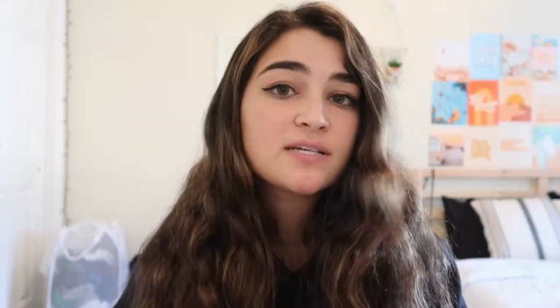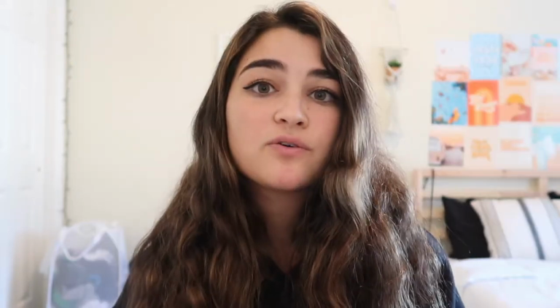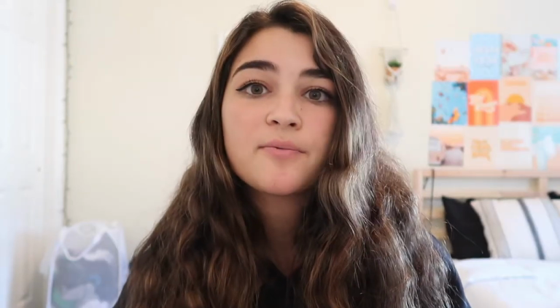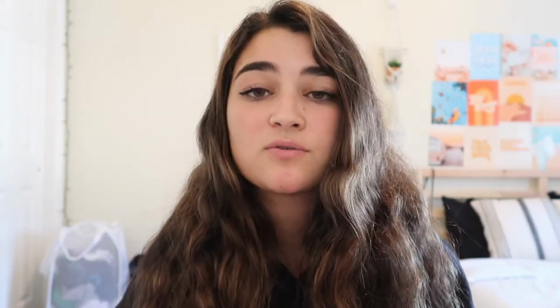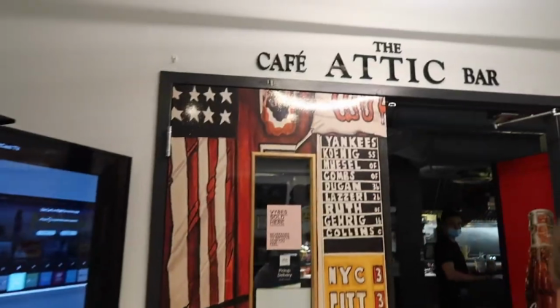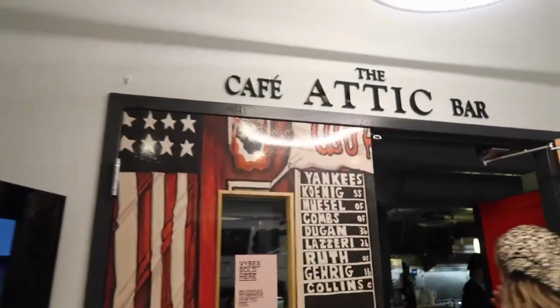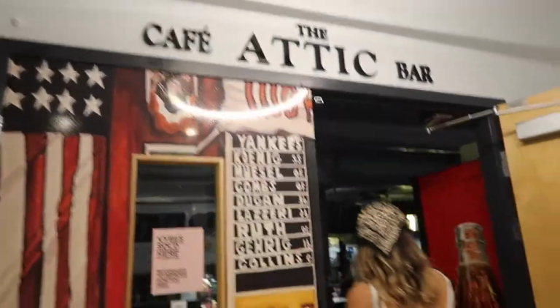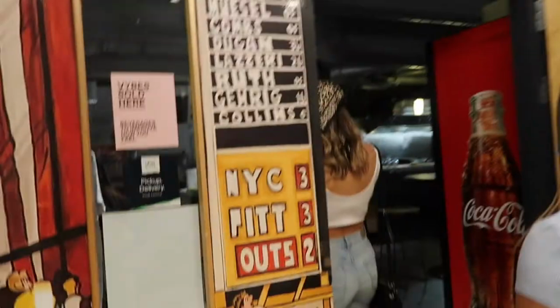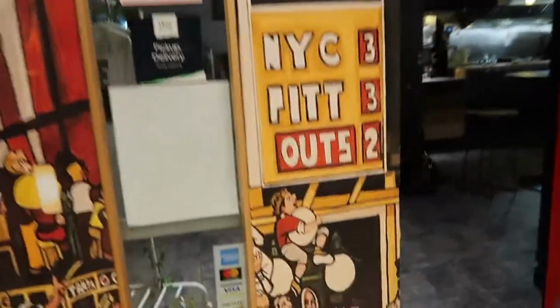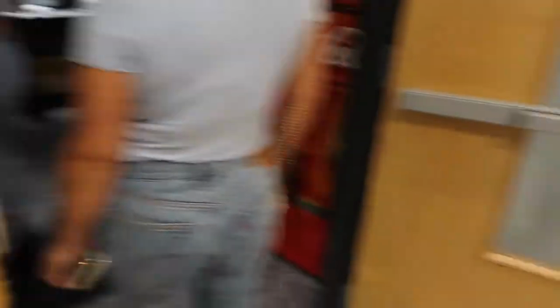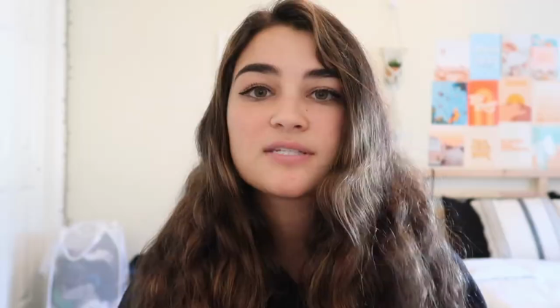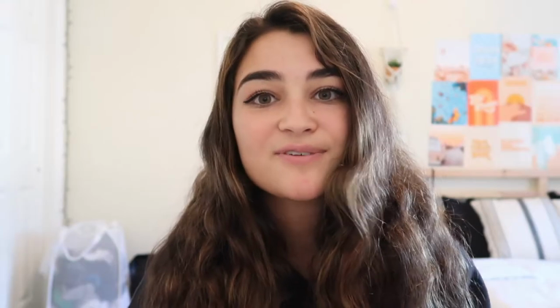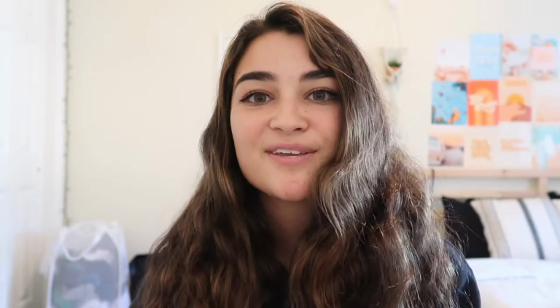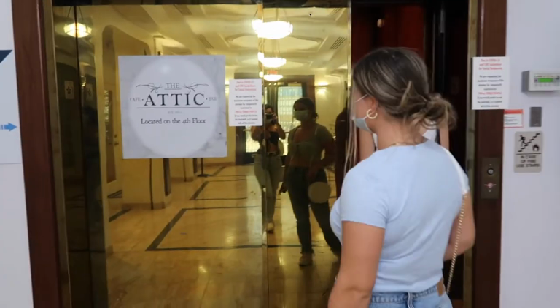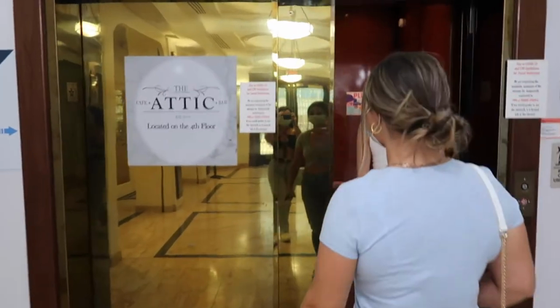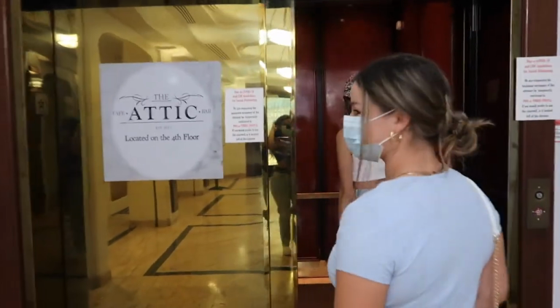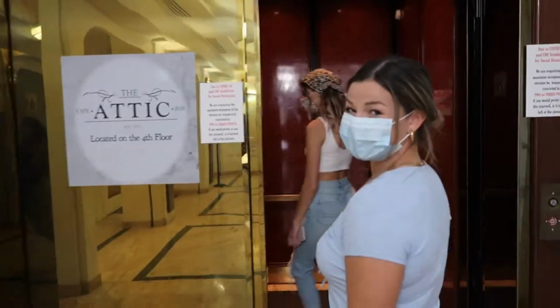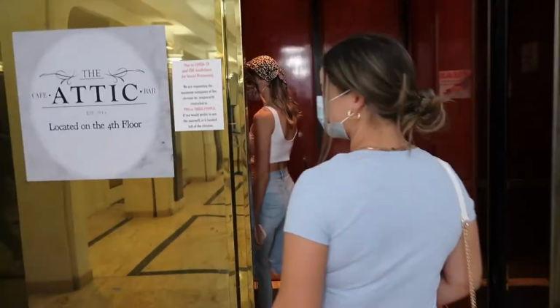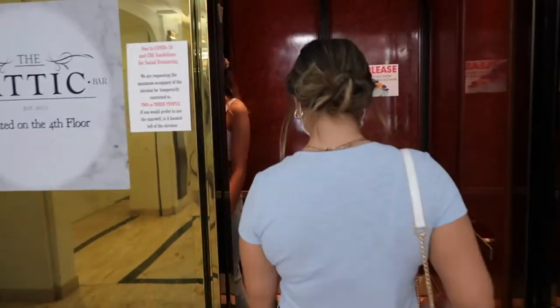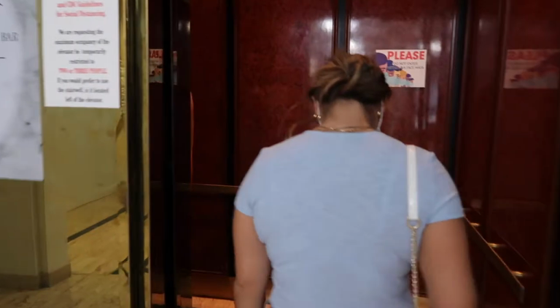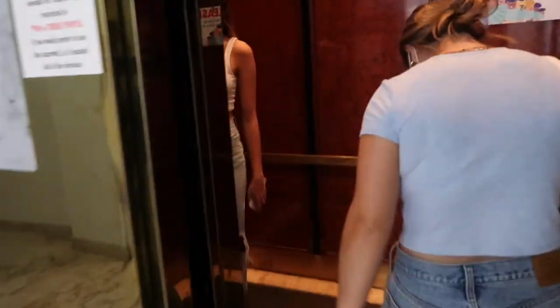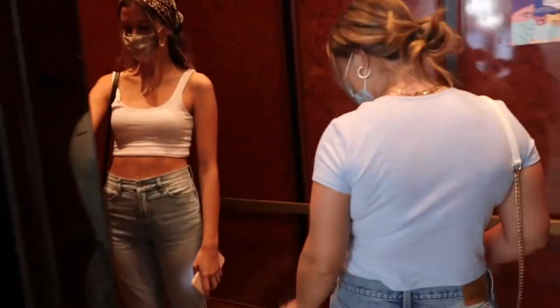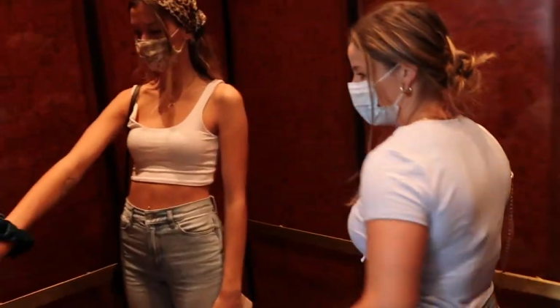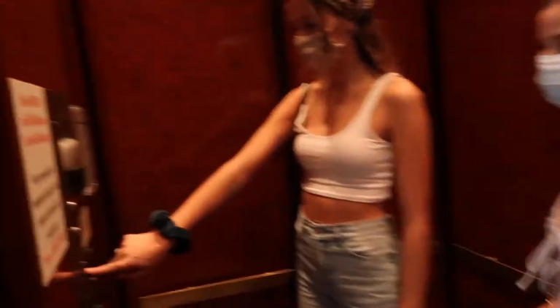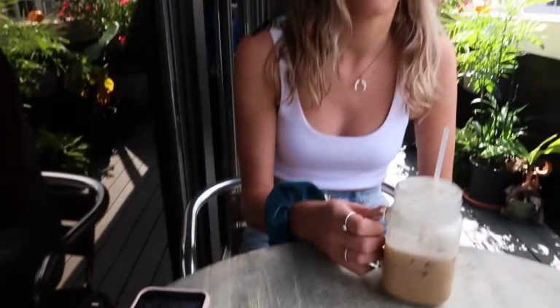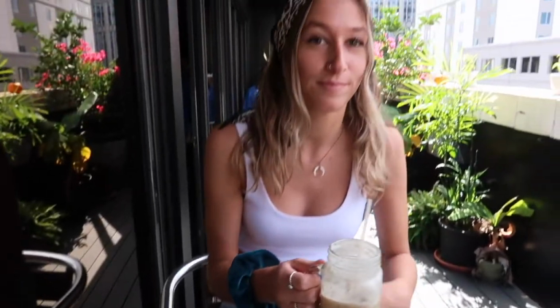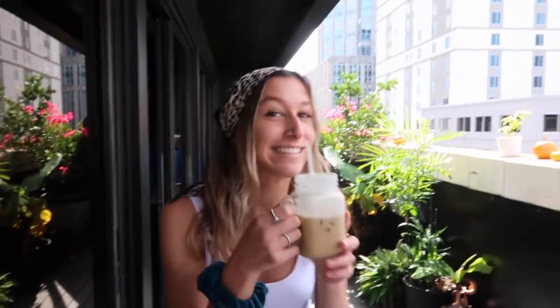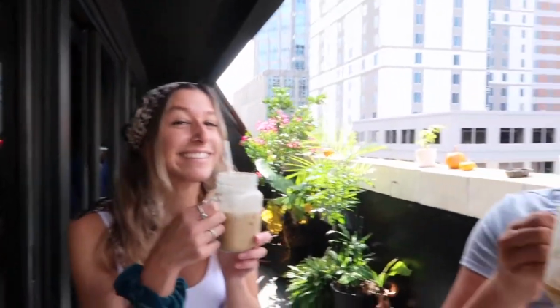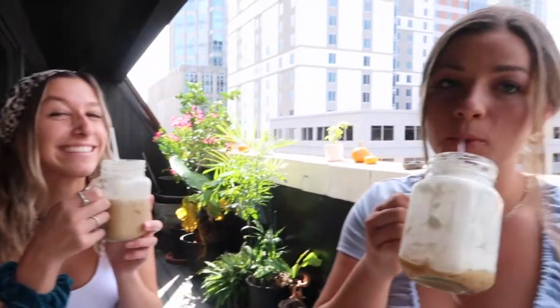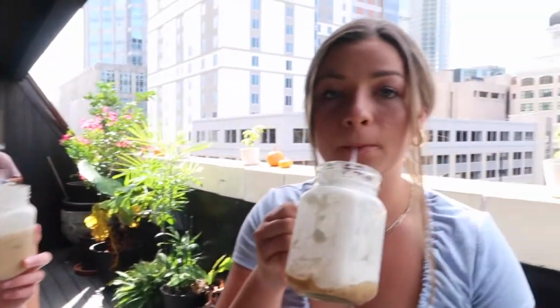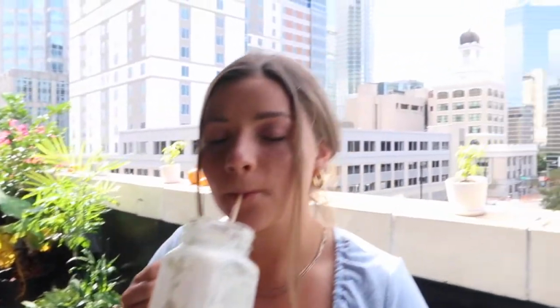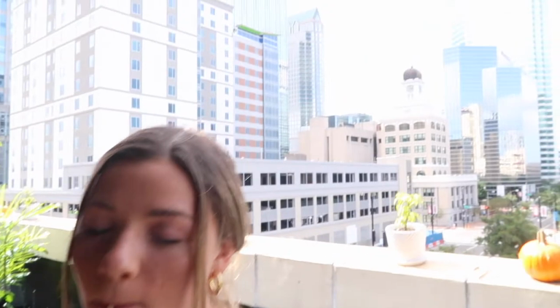For today's review I went to the Attic Cafe, which is located in downtown Tampa. To get to the restaurant you go up an elevator, and it's actually a rooftop restaurant, so there is outdoor seating on a ledge that overlooks all of the downtown buildings.